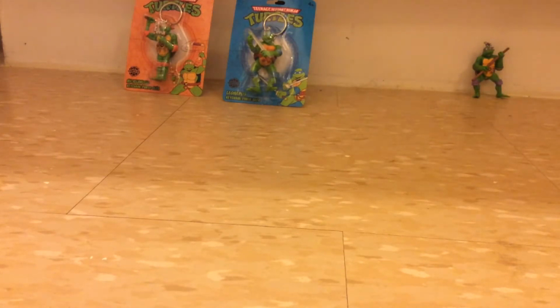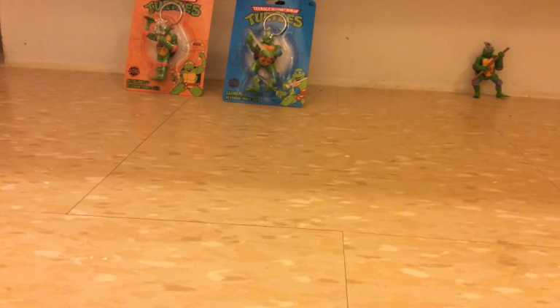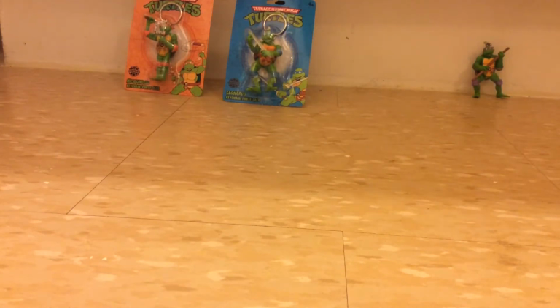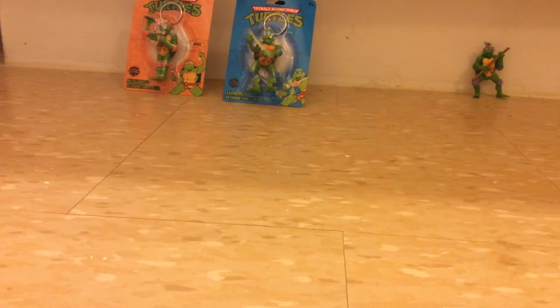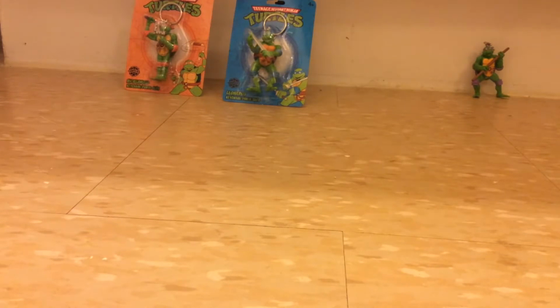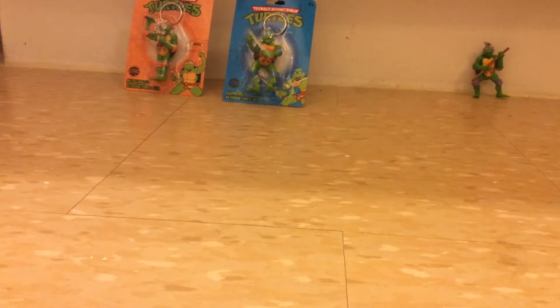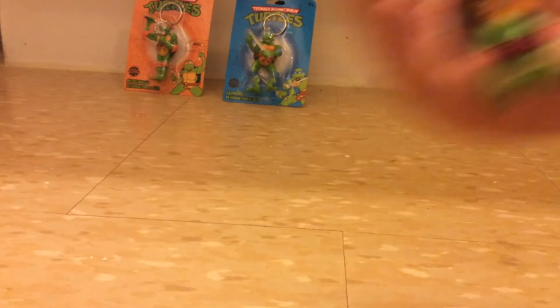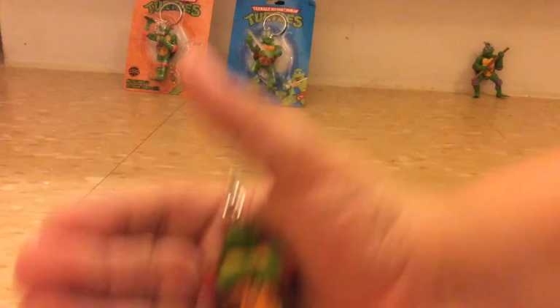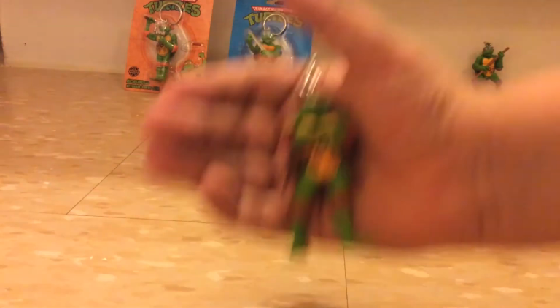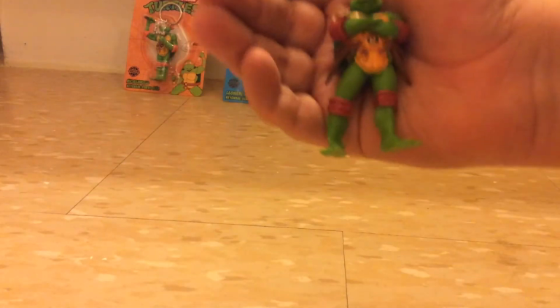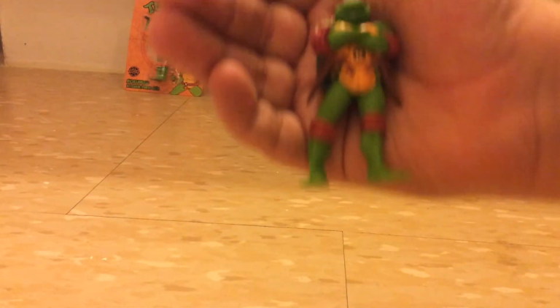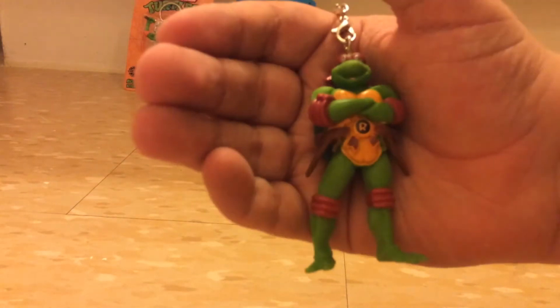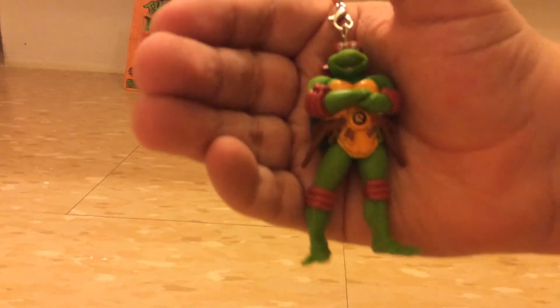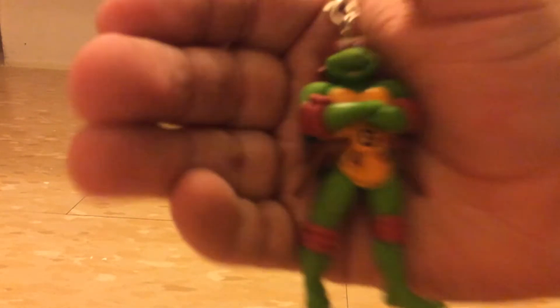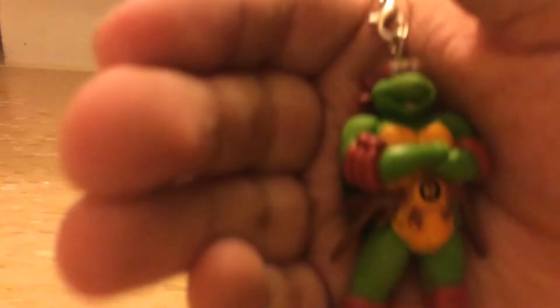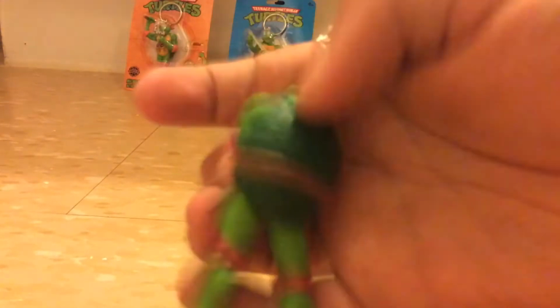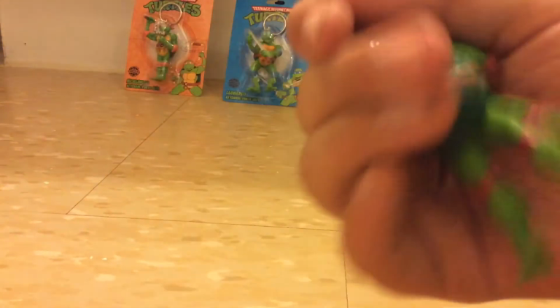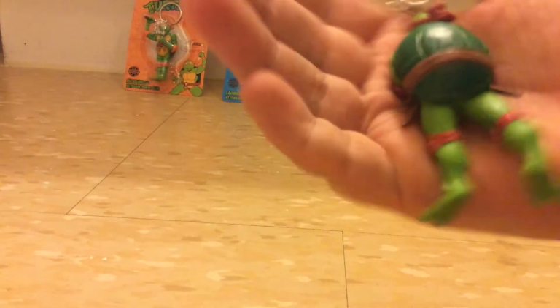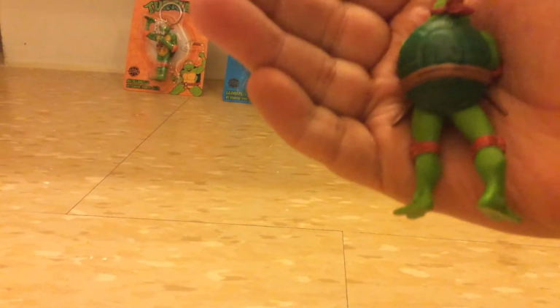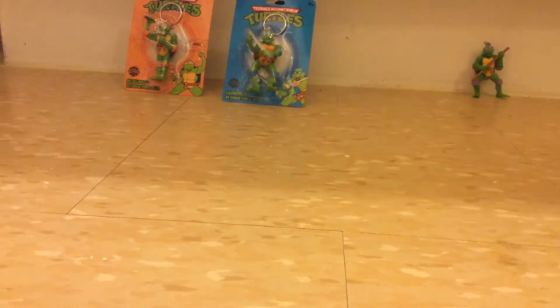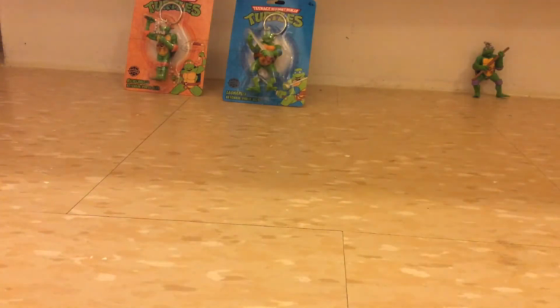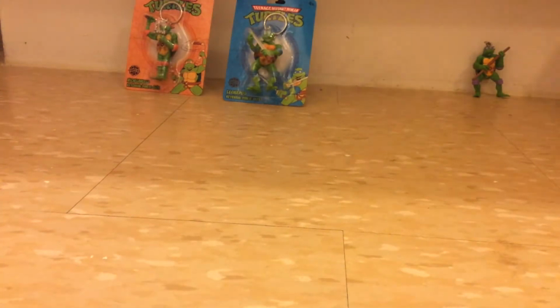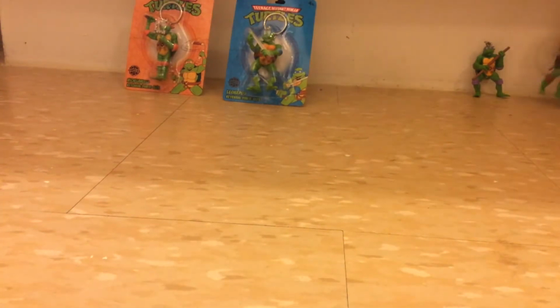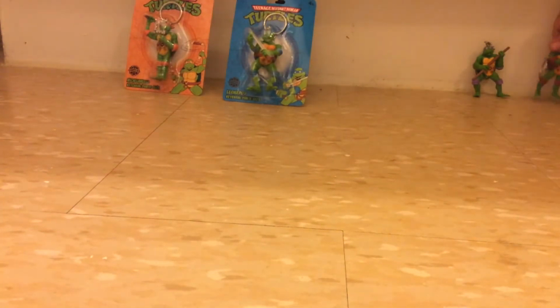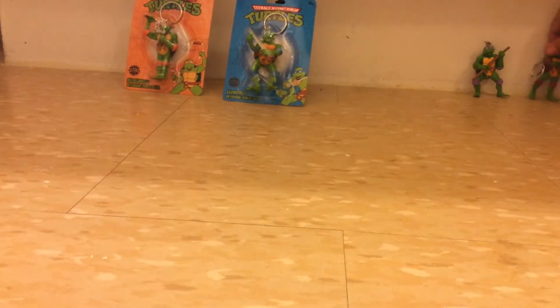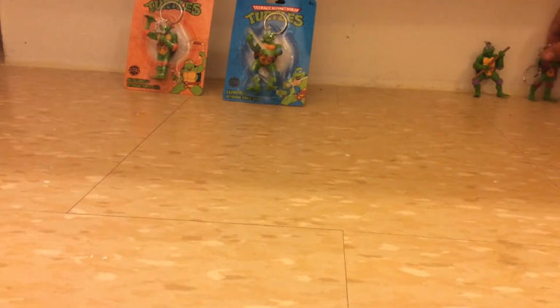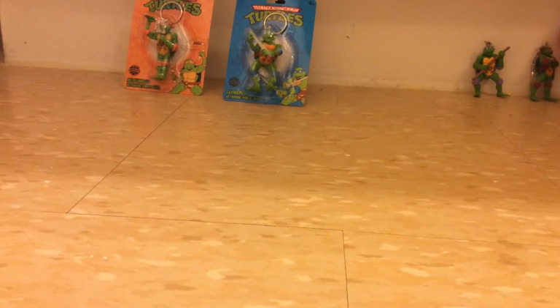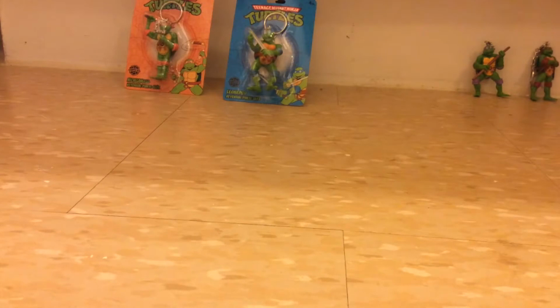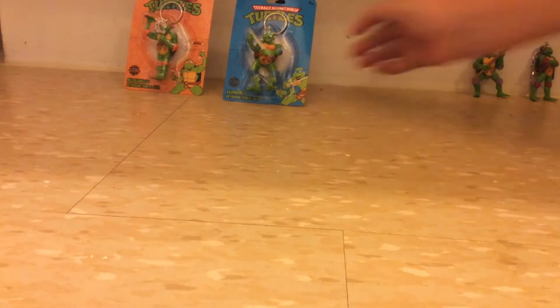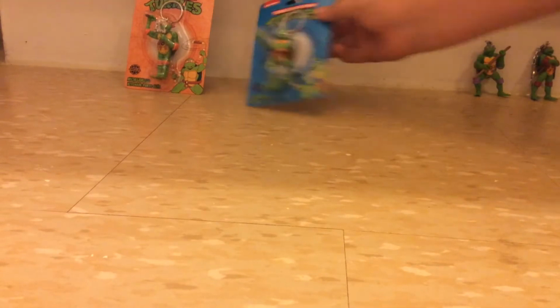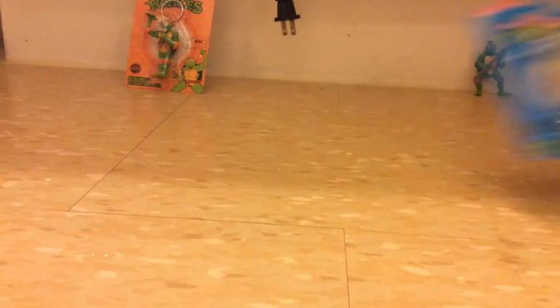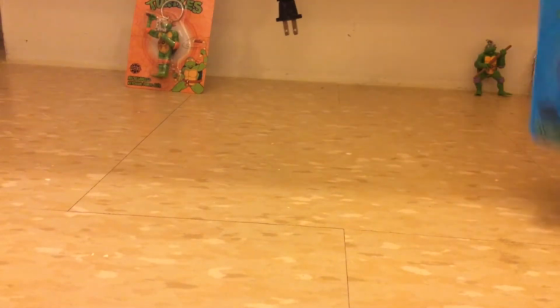I got Raph. There's the front, there's the back. Now it's Leo.